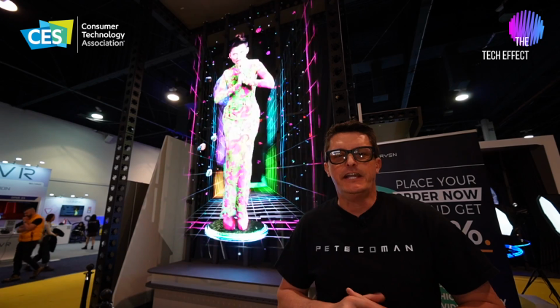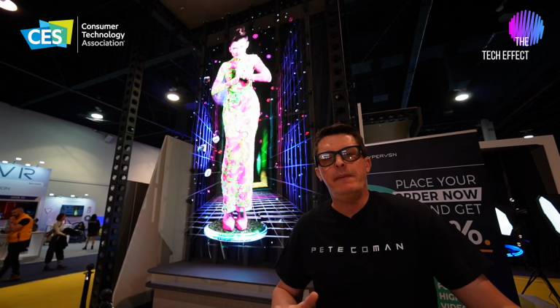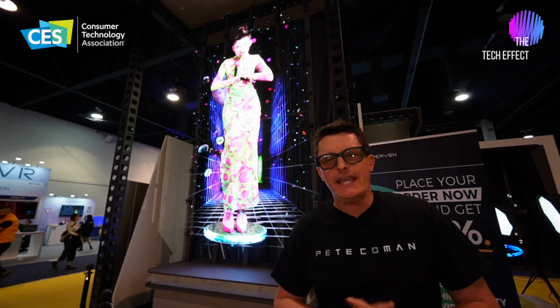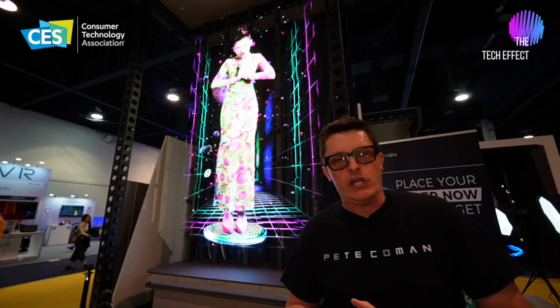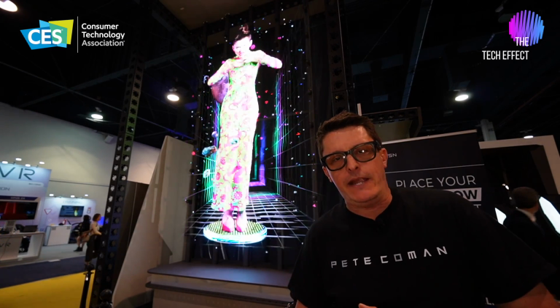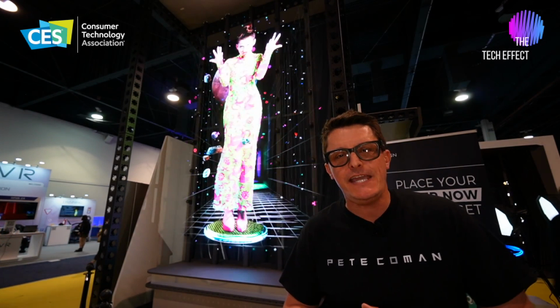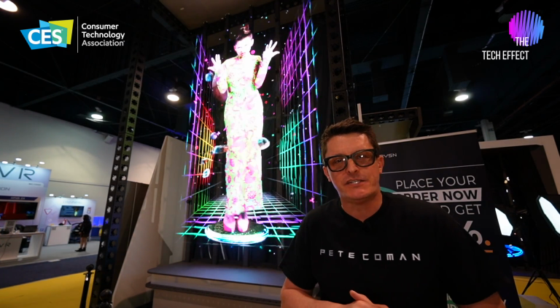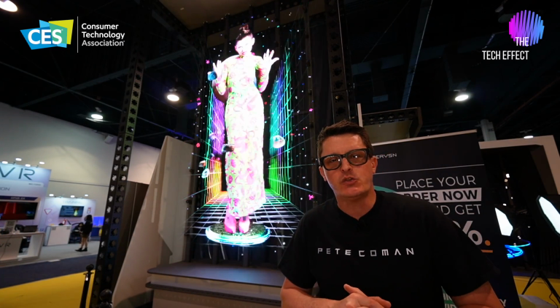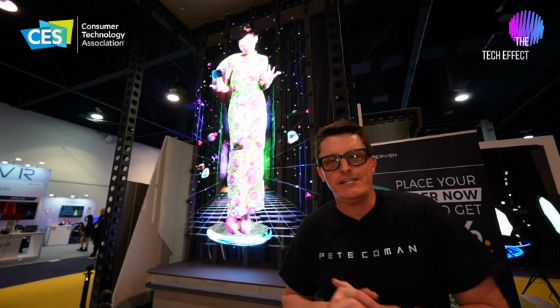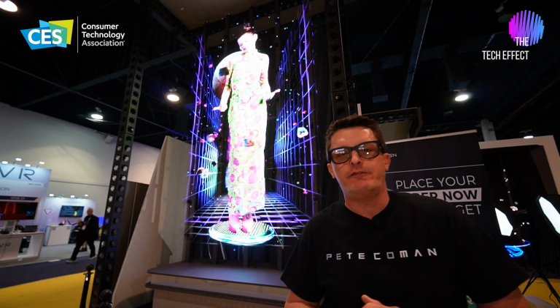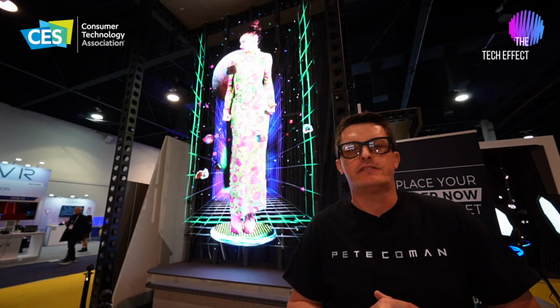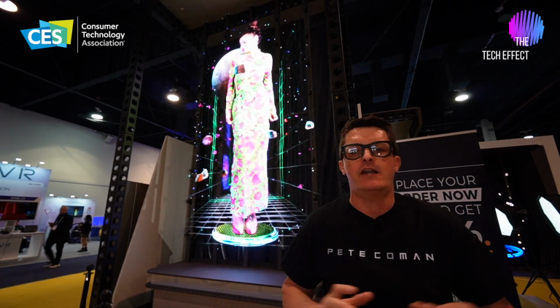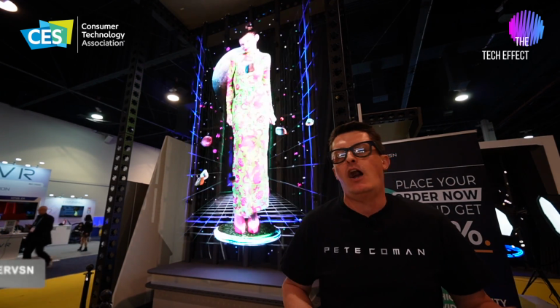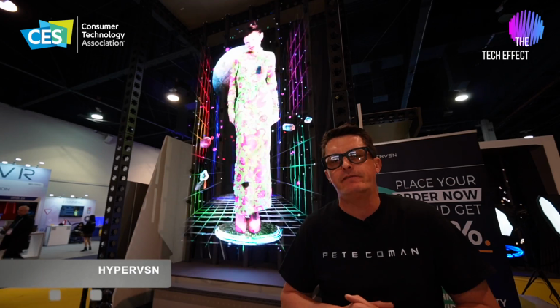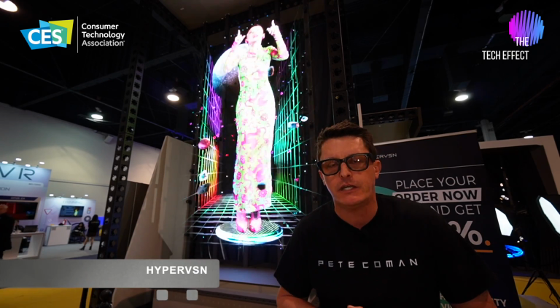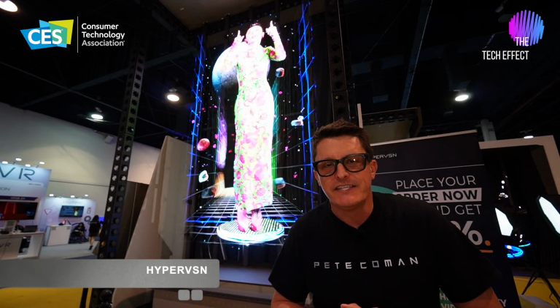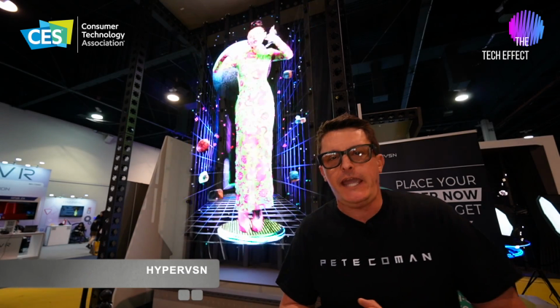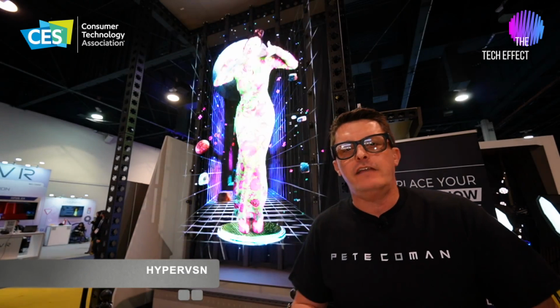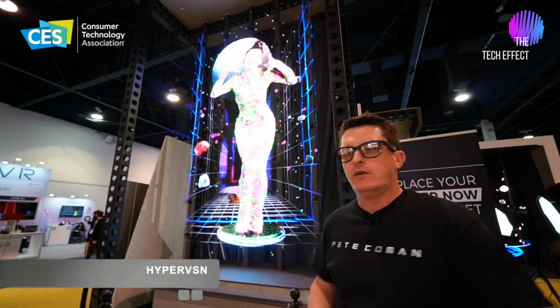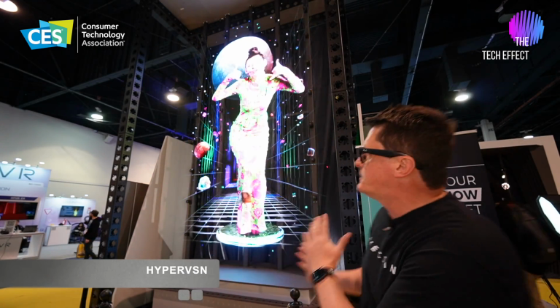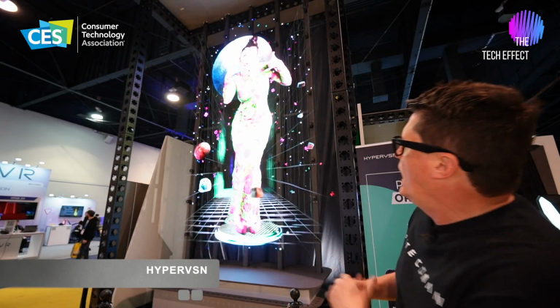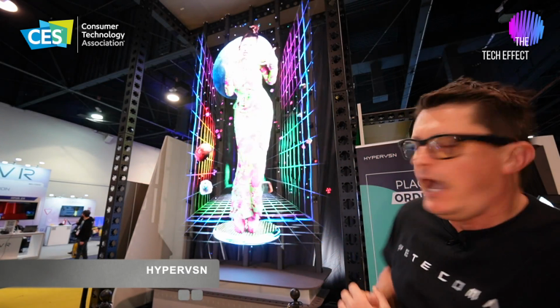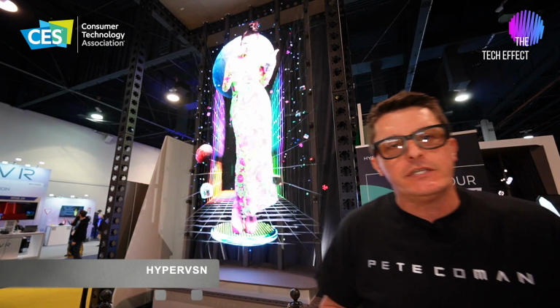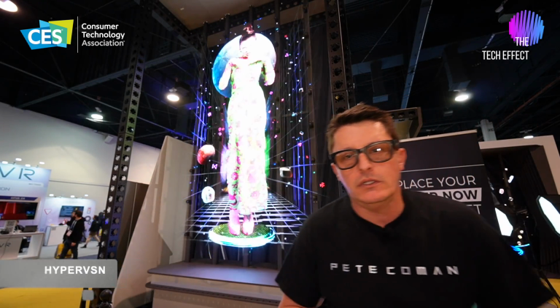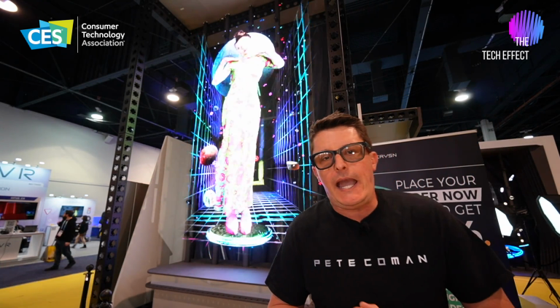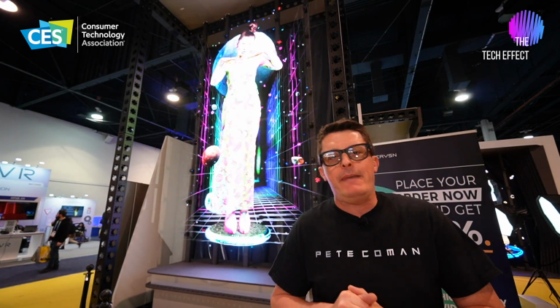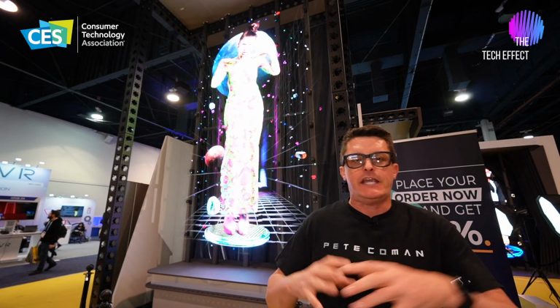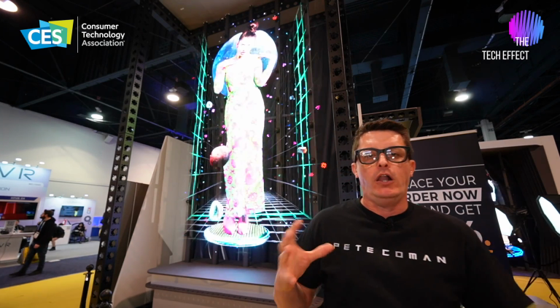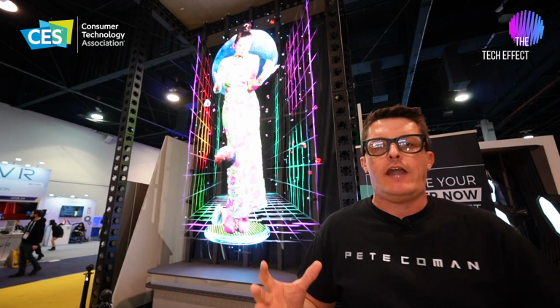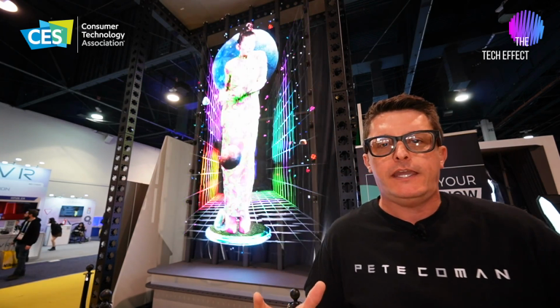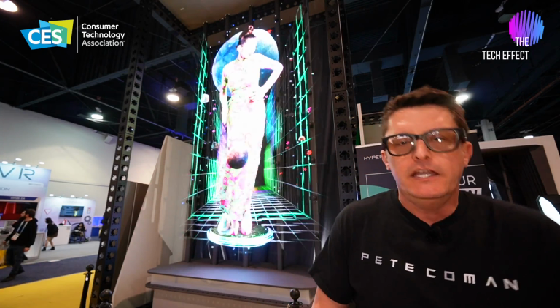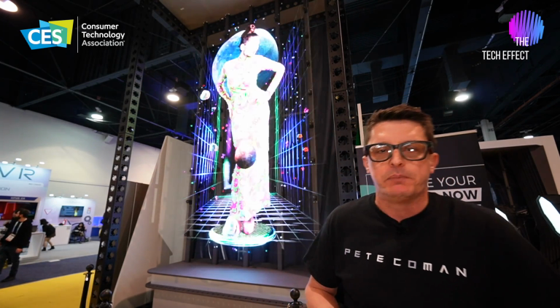G'day, I'm Pete Techman coming to you here at CES 2024 in Las Vegas. I'm on the Hyper Vision stand and I've come across this absolutely amazing holographic display.